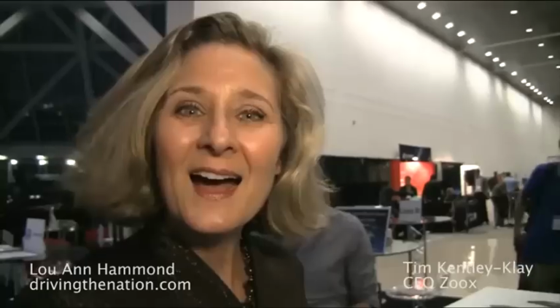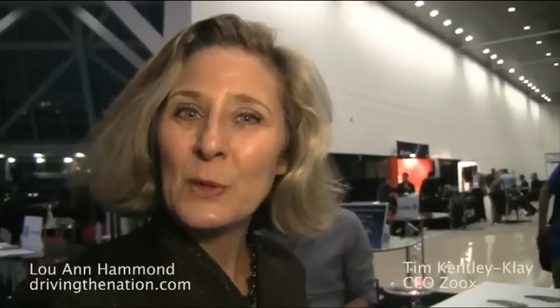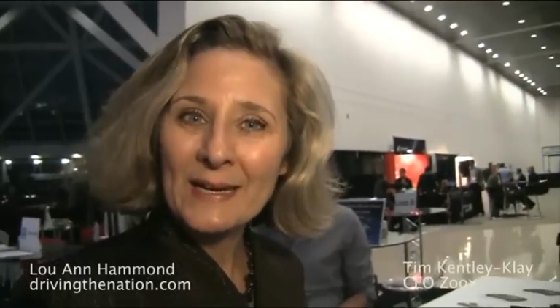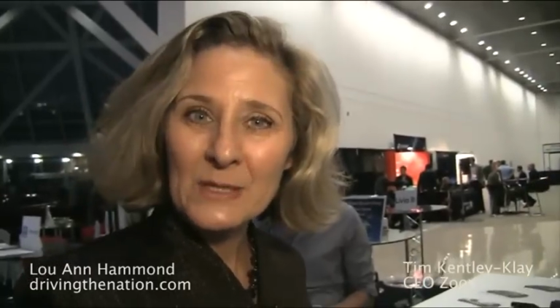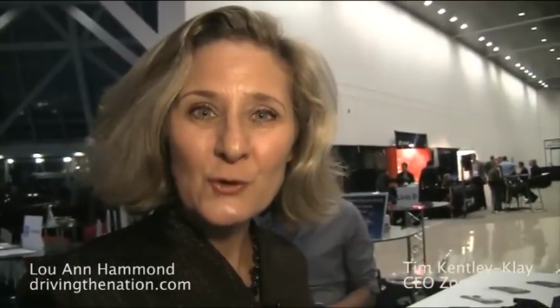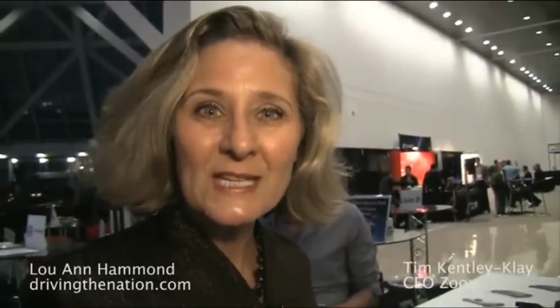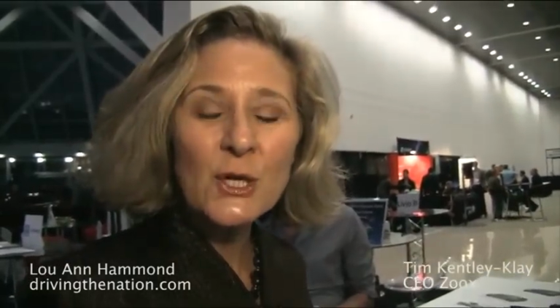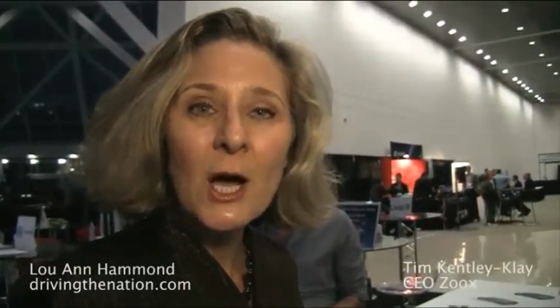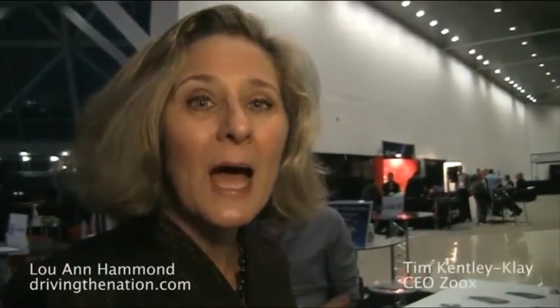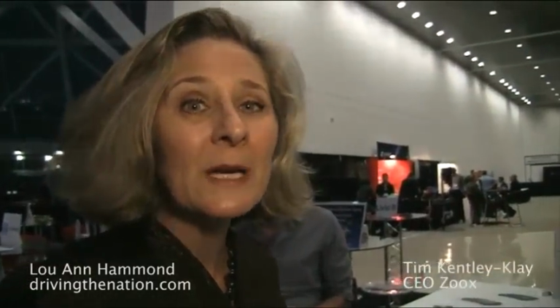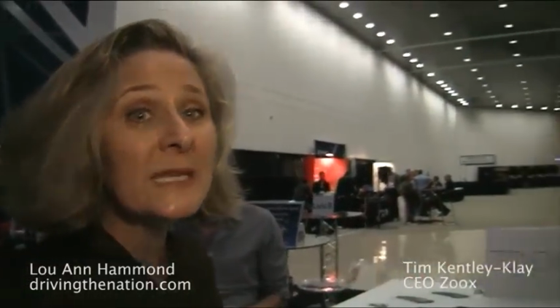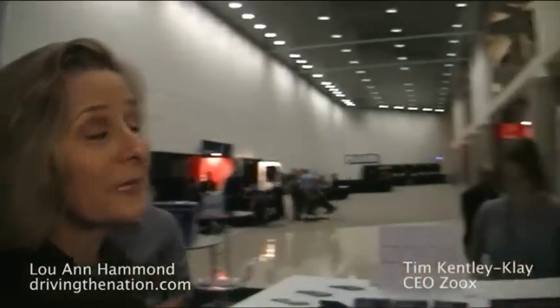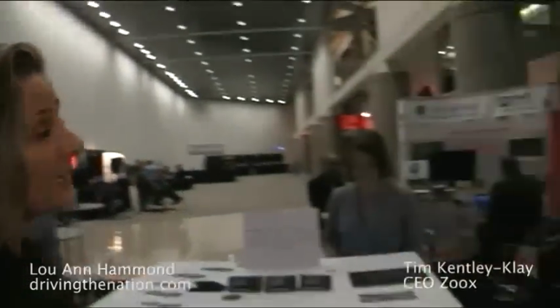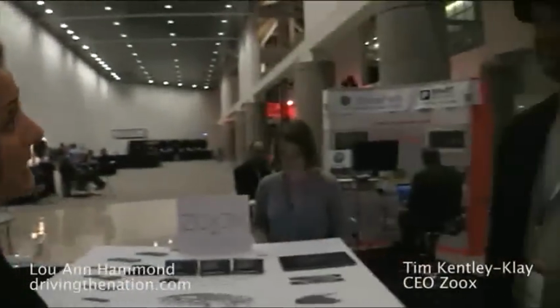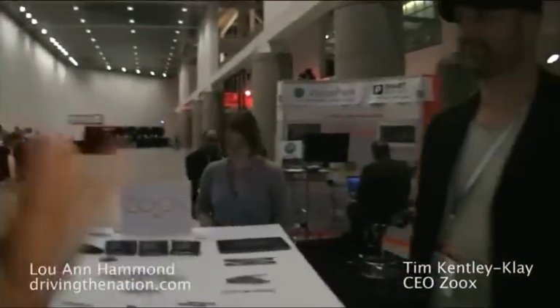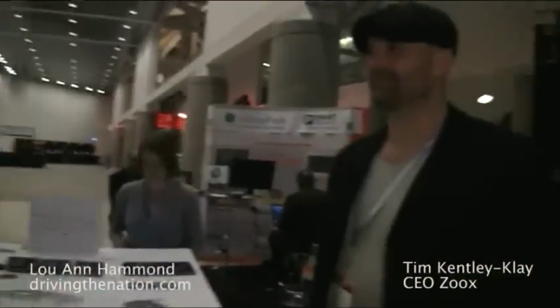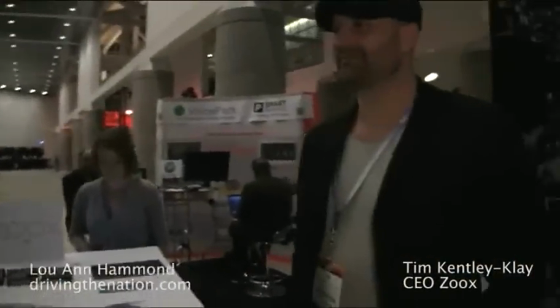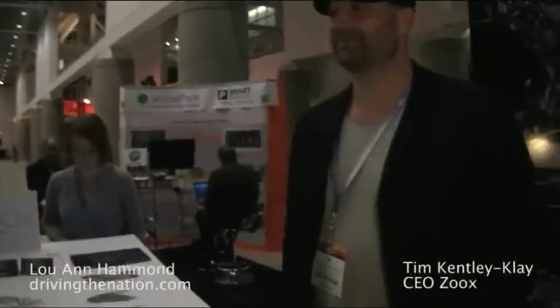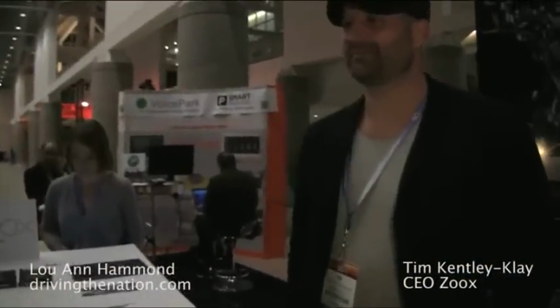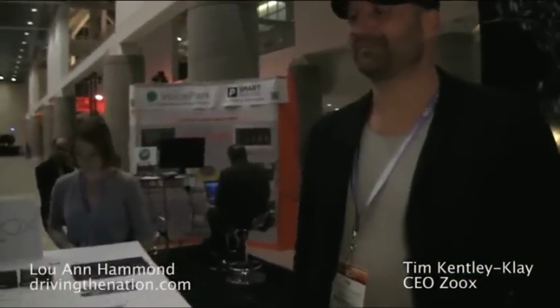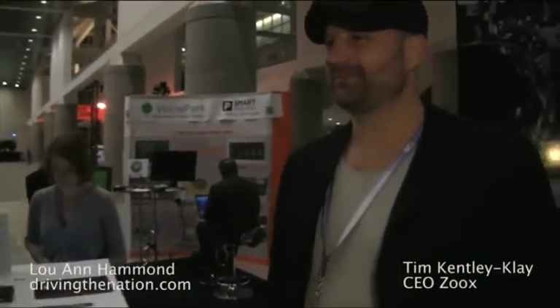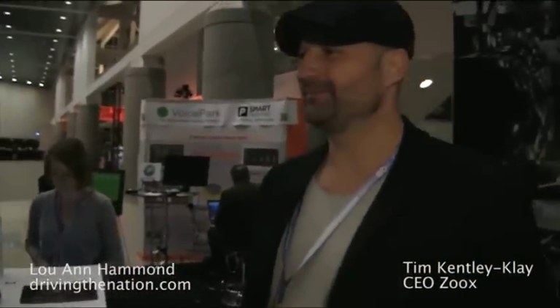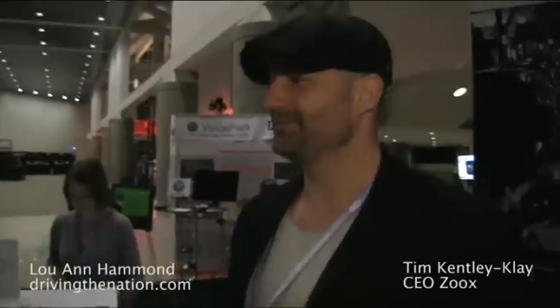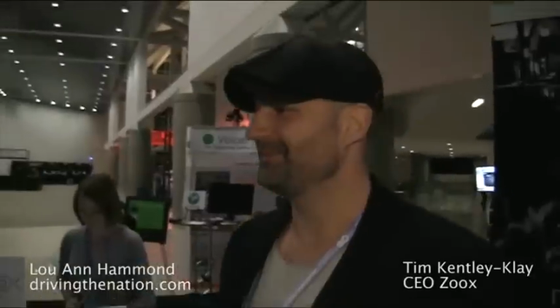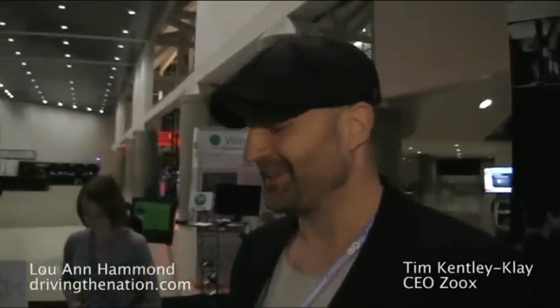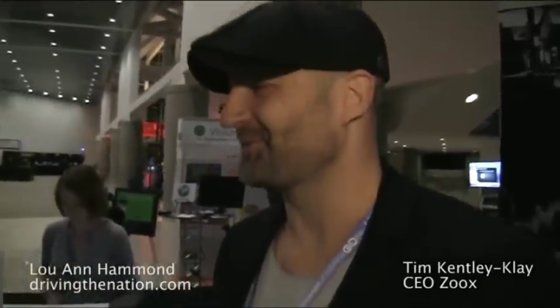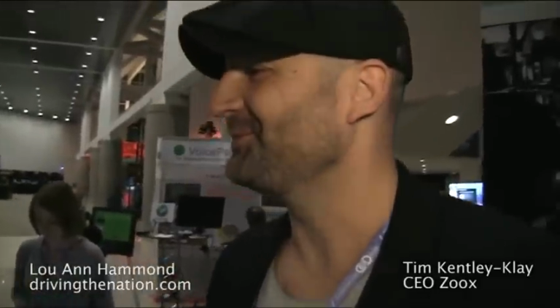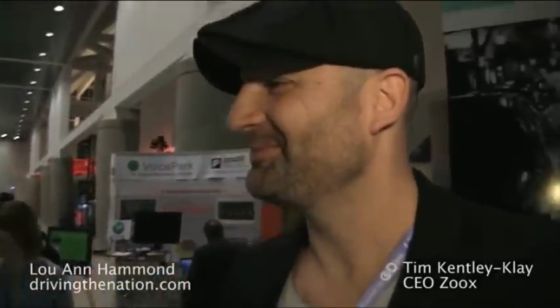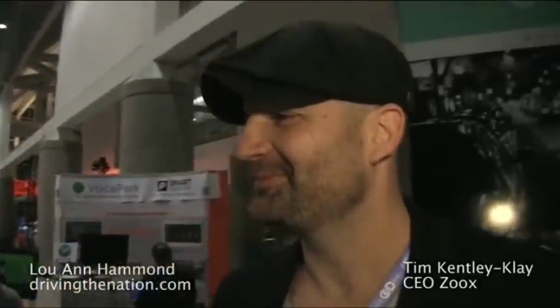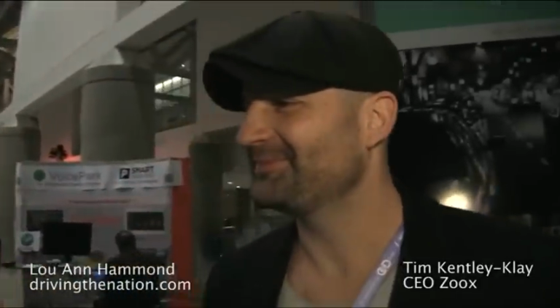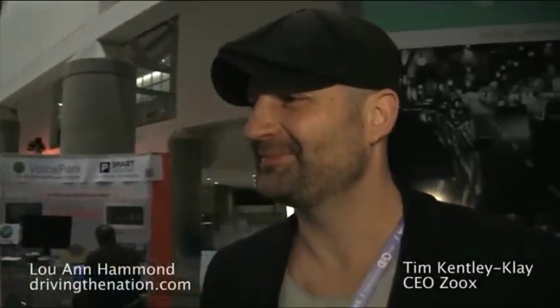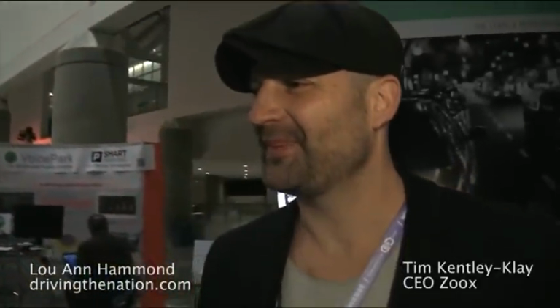Hi, I'm Luann Hammond, DrivingTheNation.com. I am here with Tim Kentley-Klay, the founder and CEO of Zoox. That's right, Zoox. And you're going to tell us what Zoox is.